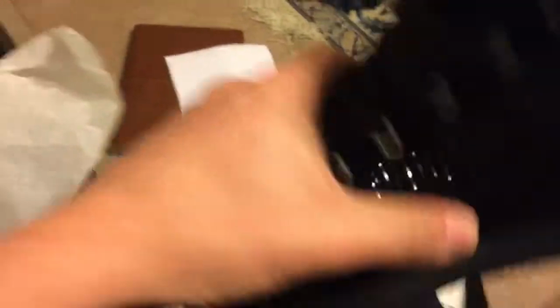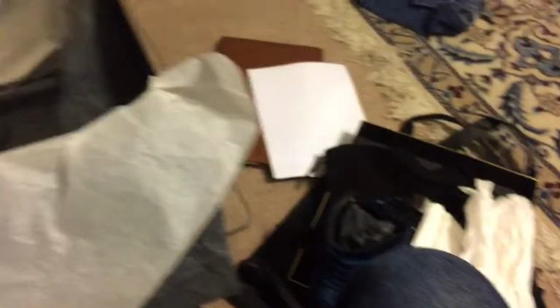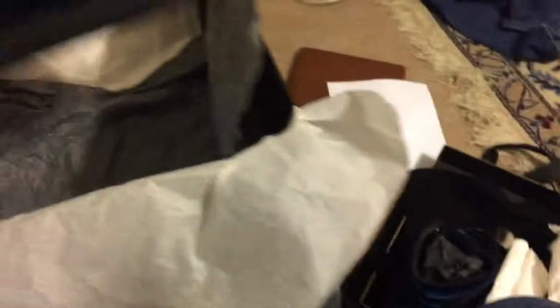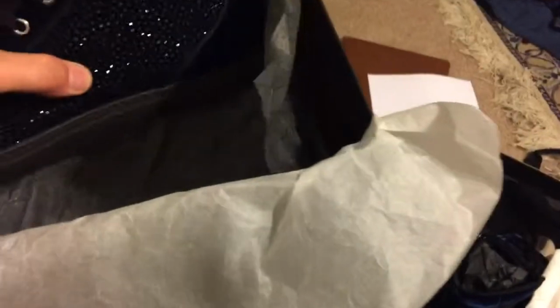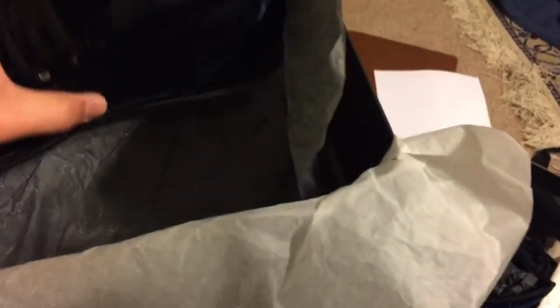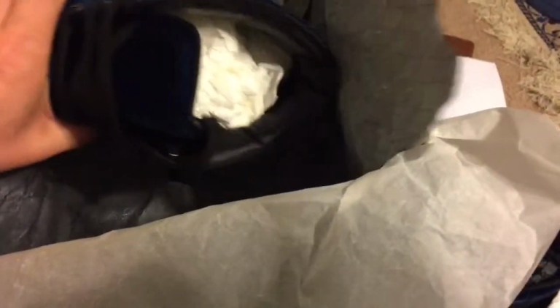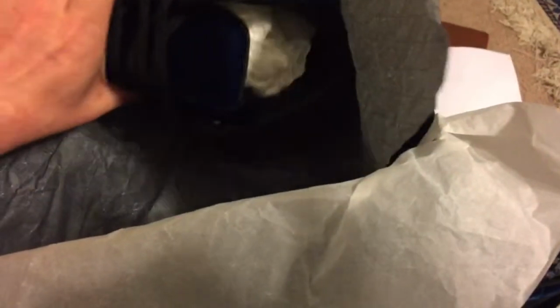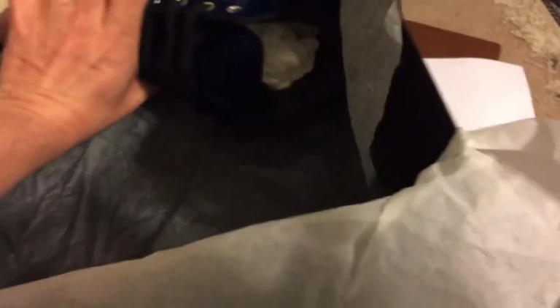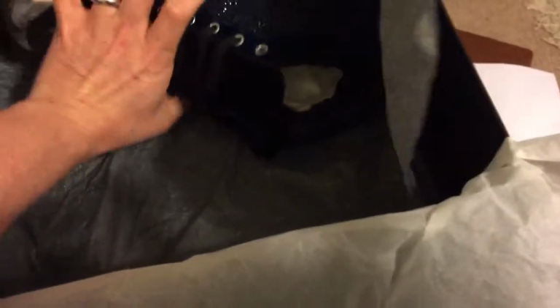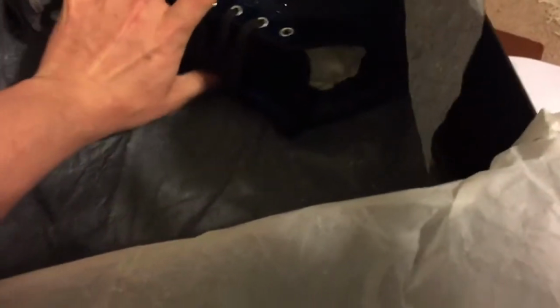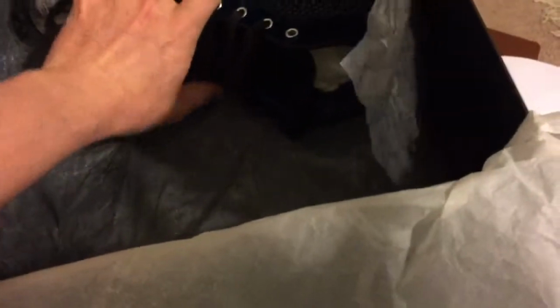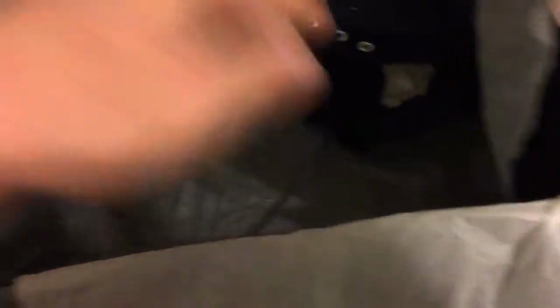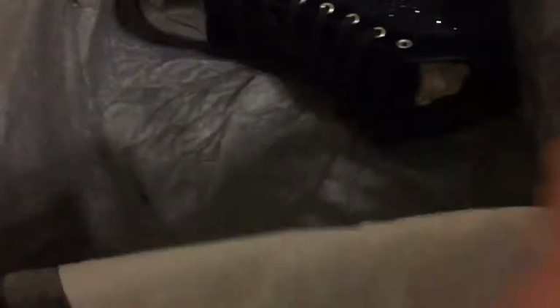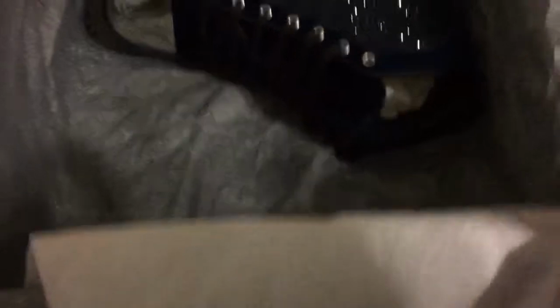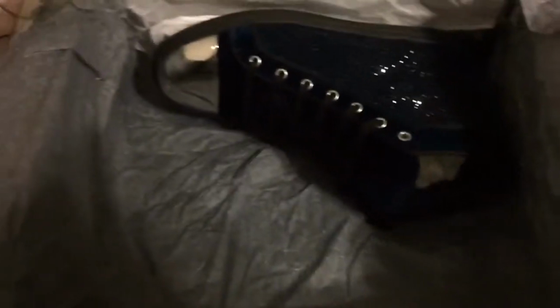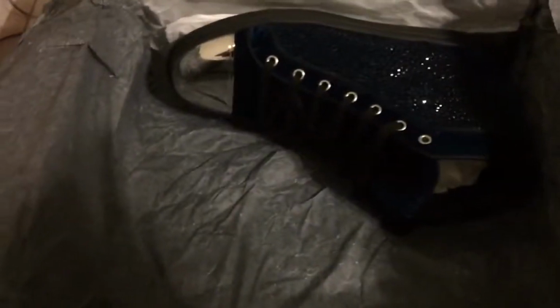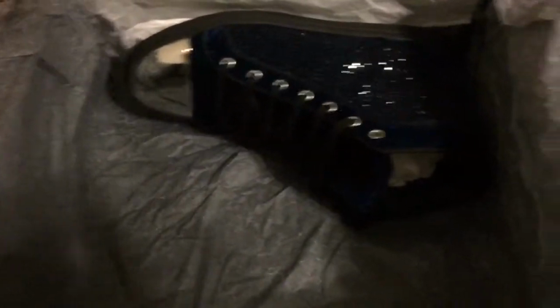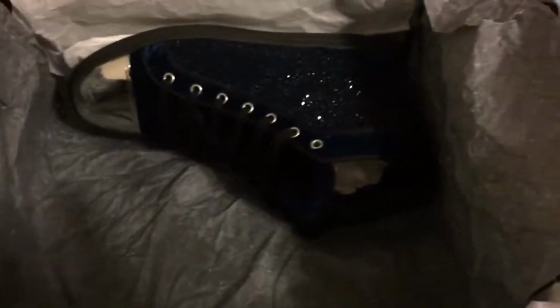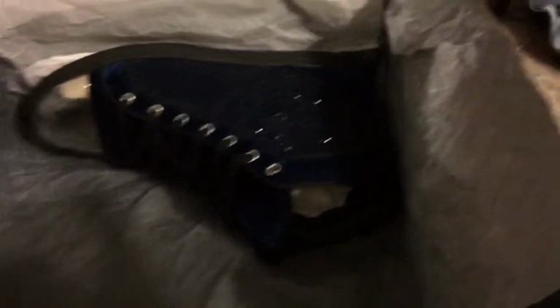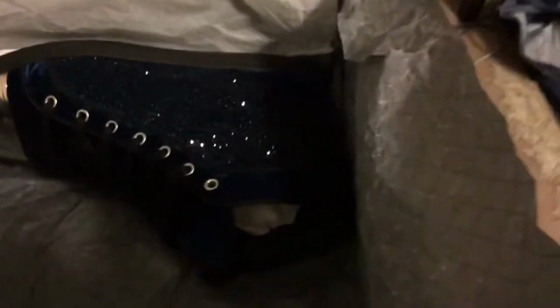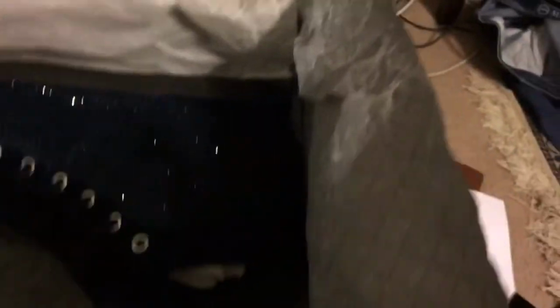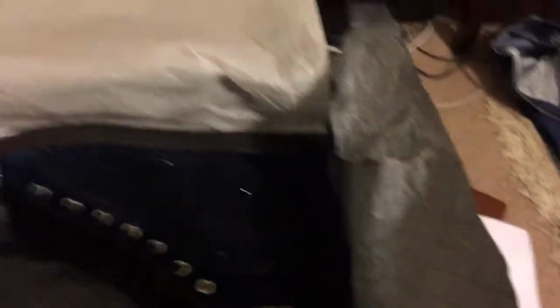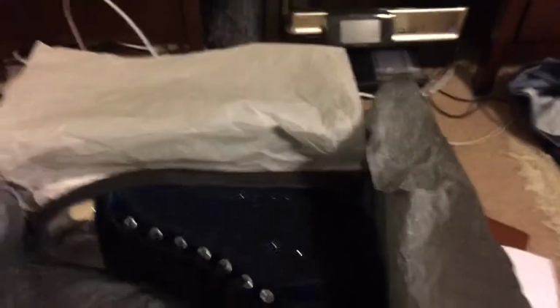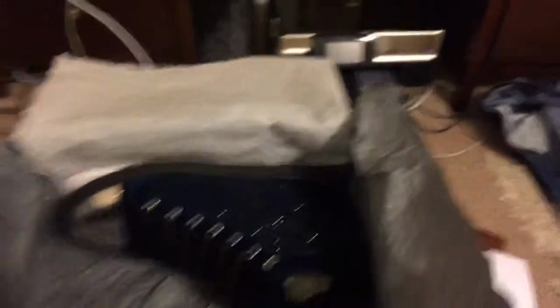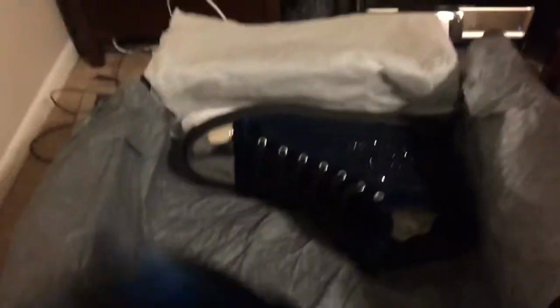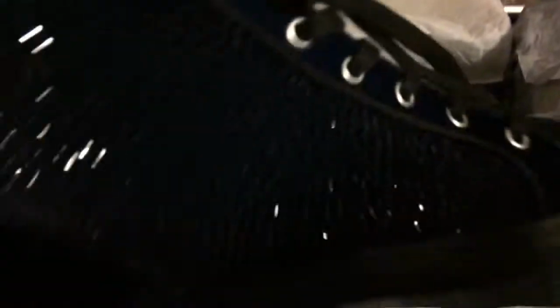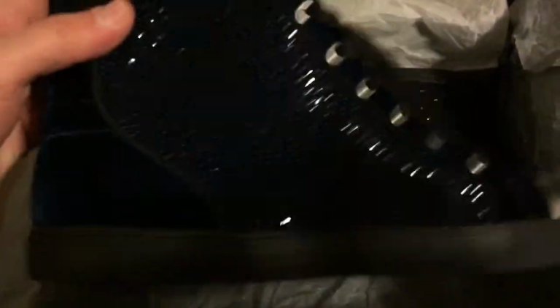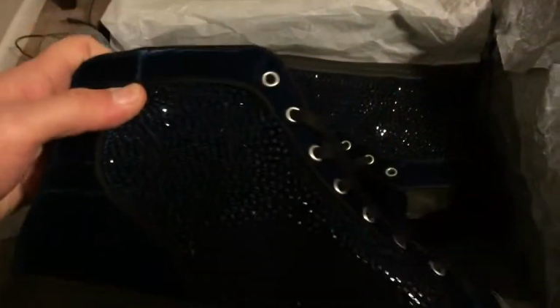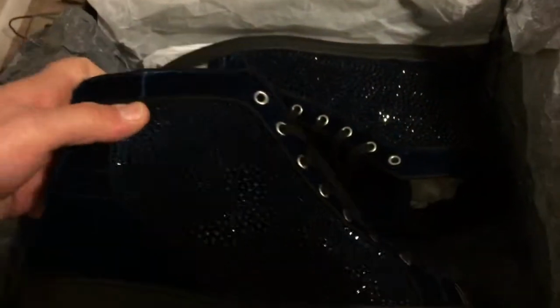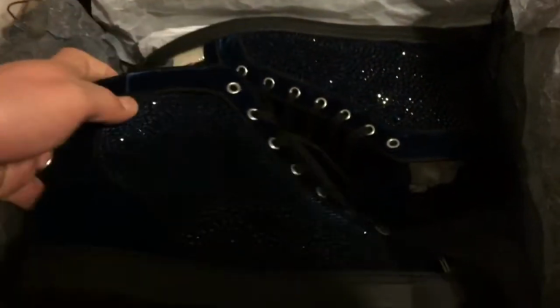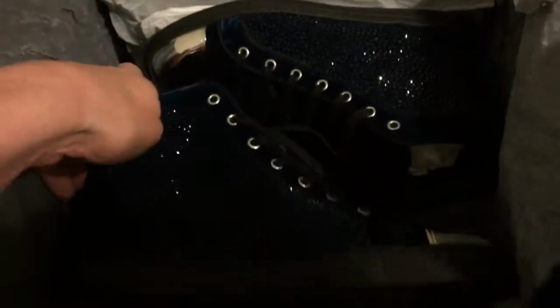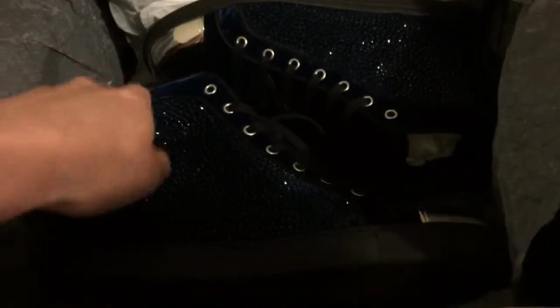The retail price for a pair of shoes of that nature is $1,500, which converts to about £1,050.